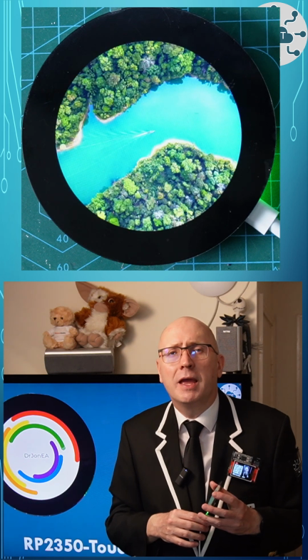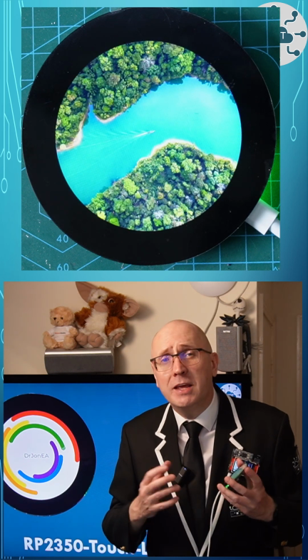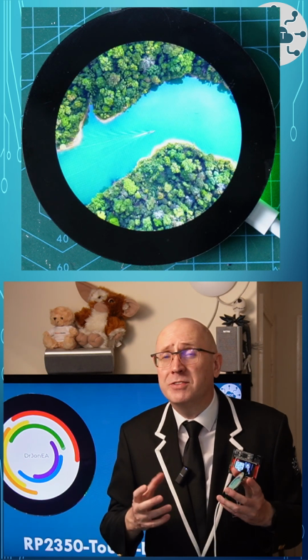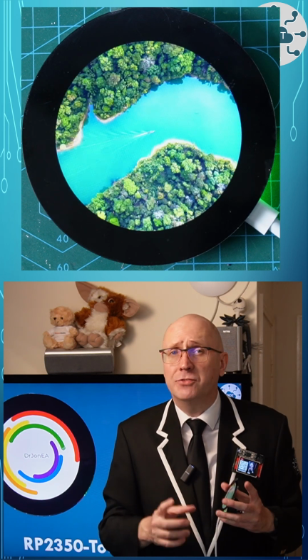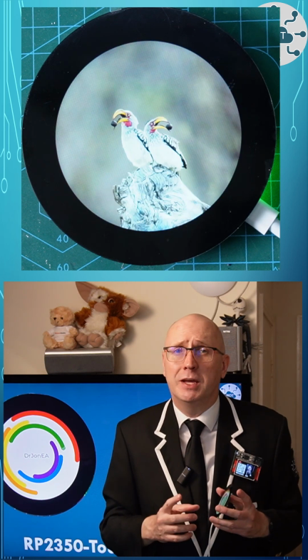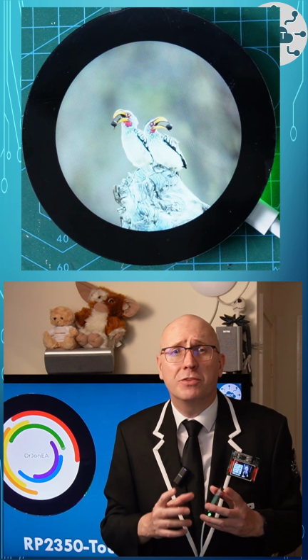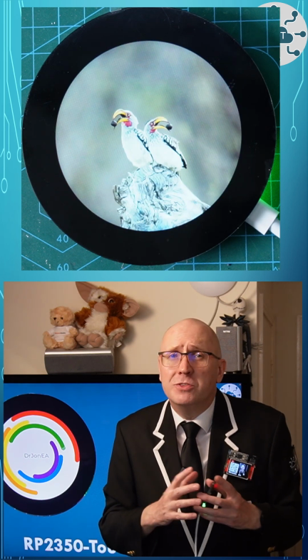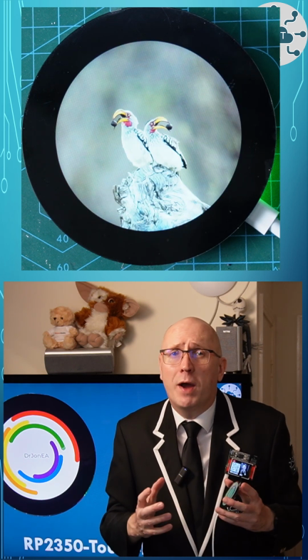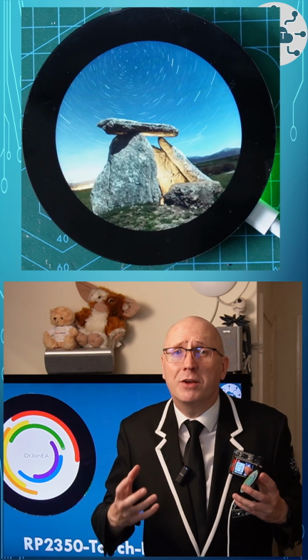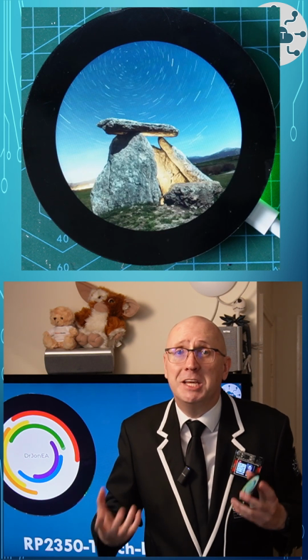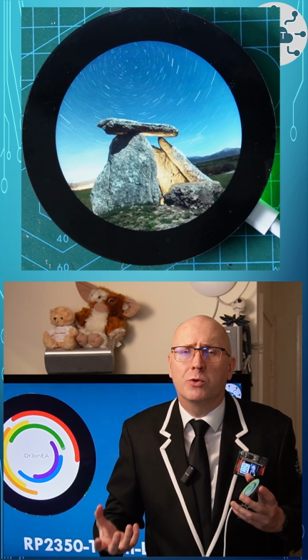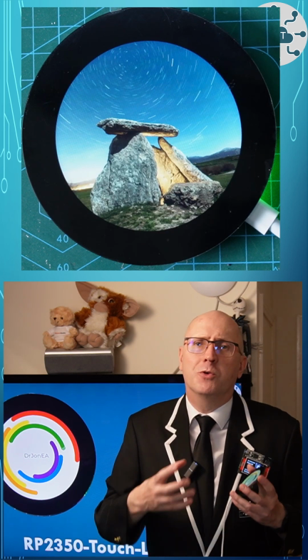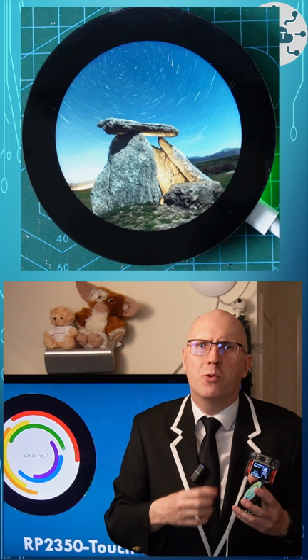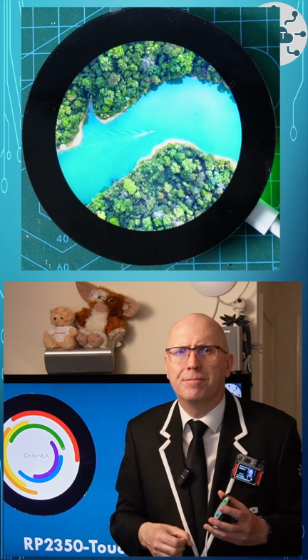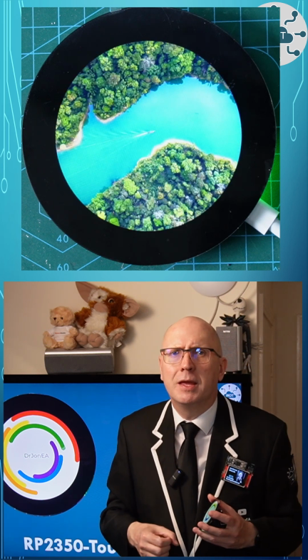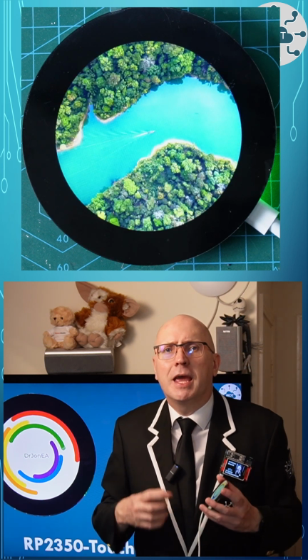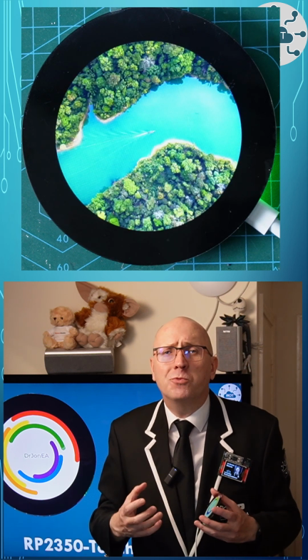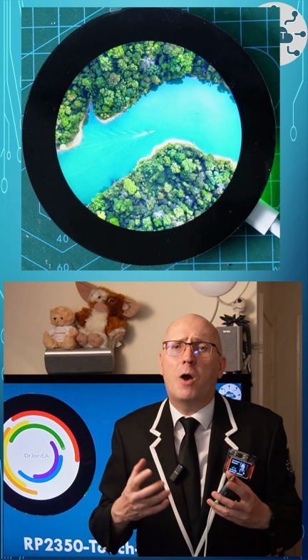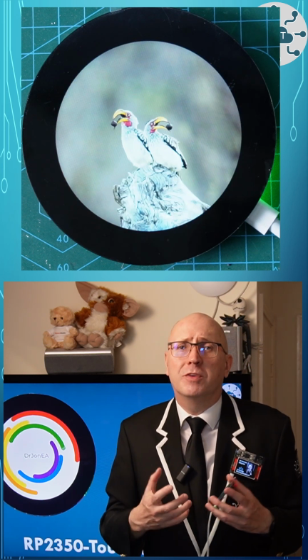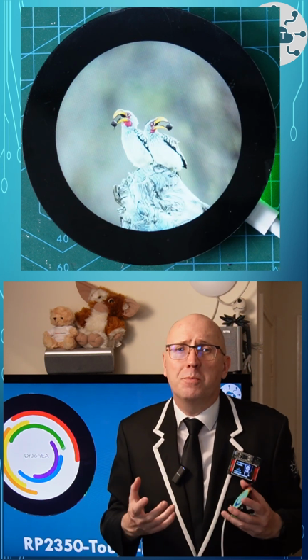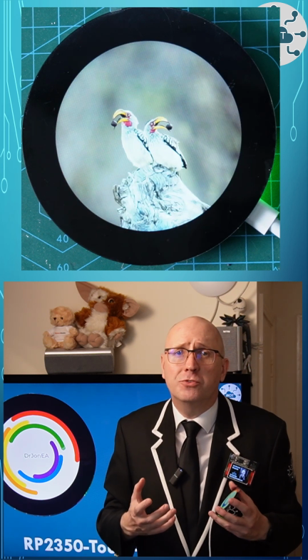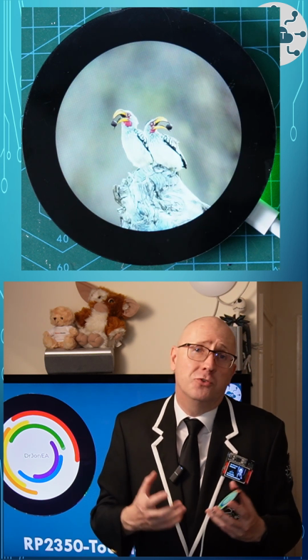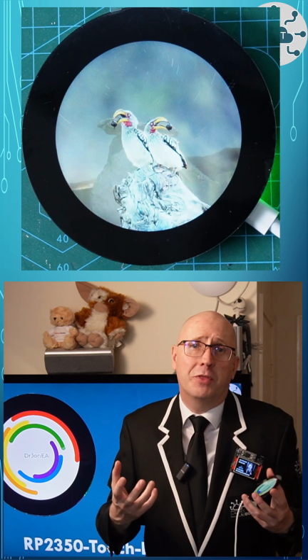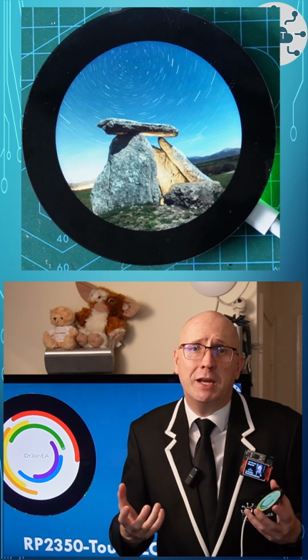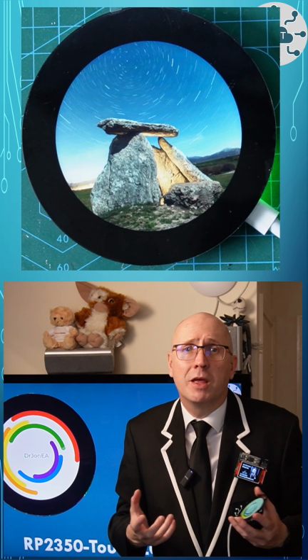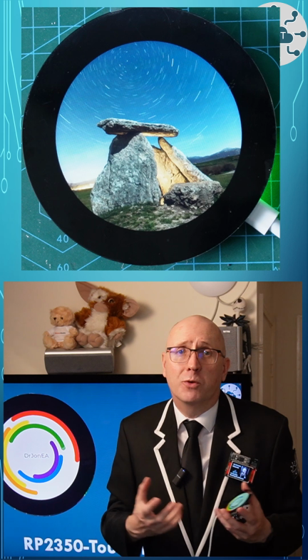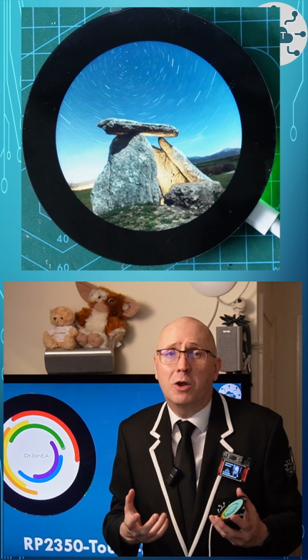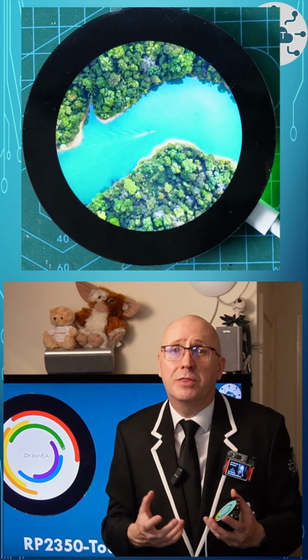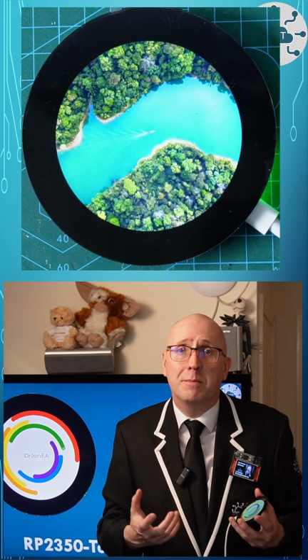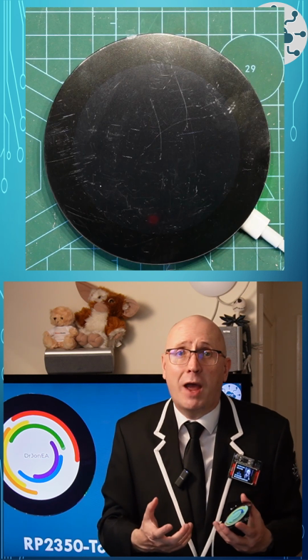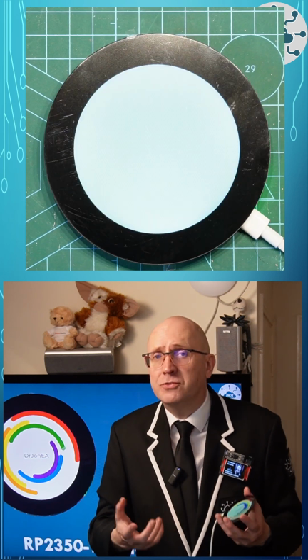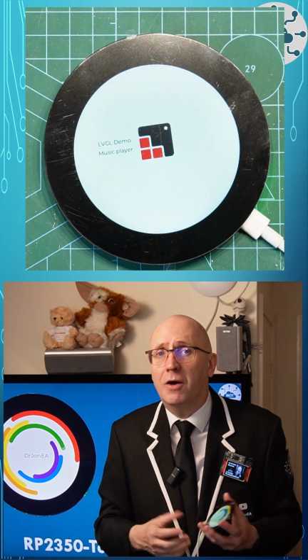It is missing SWD, so there's no way to actually debug your code on board. It comes with a host of examples to show the screen, the real-time clock, the IMU and the SD card.